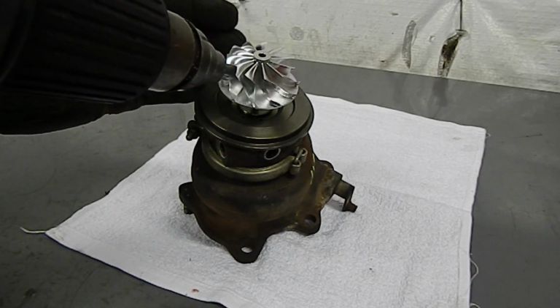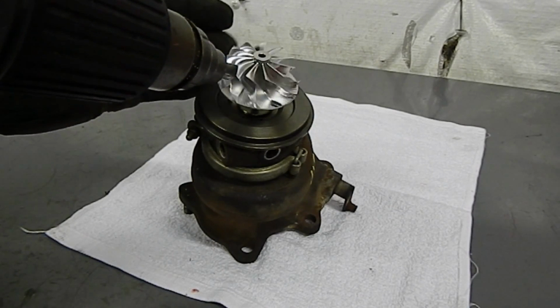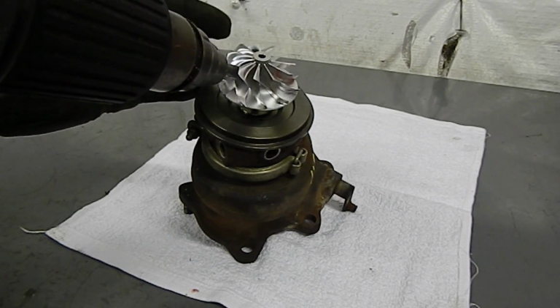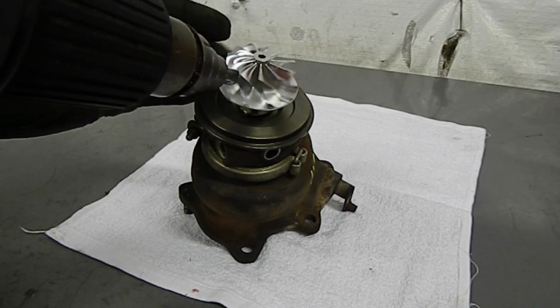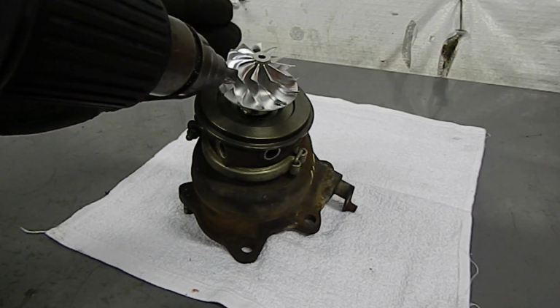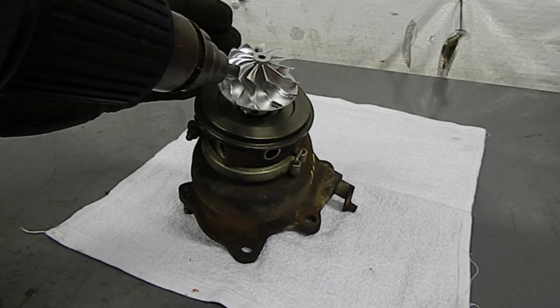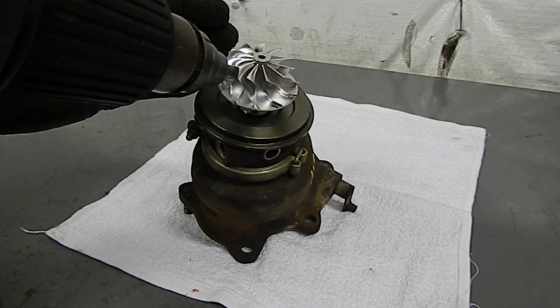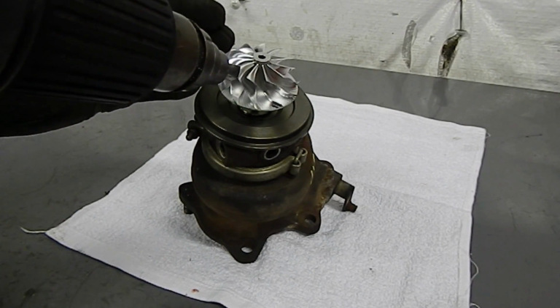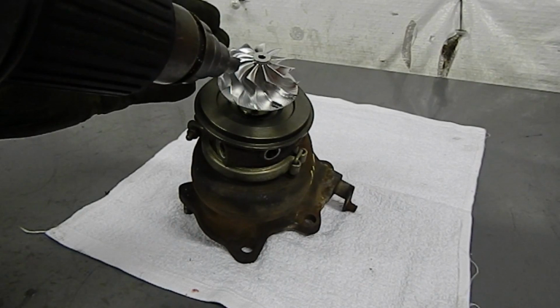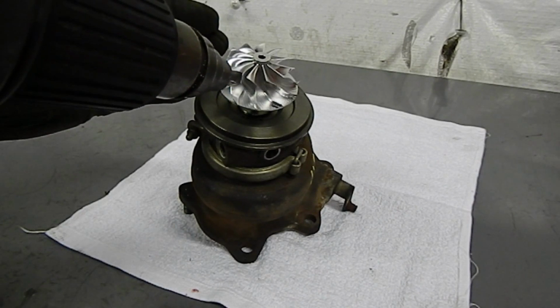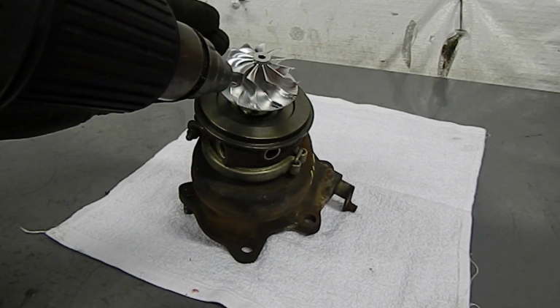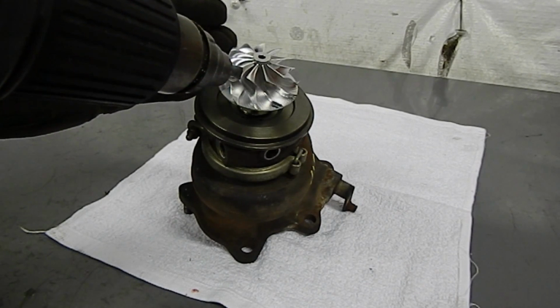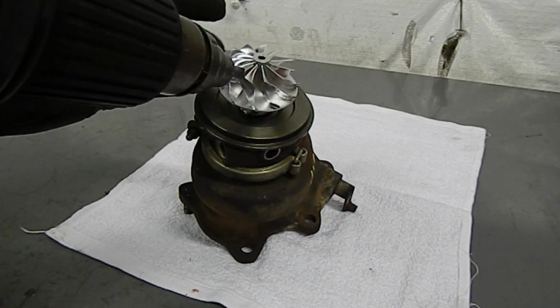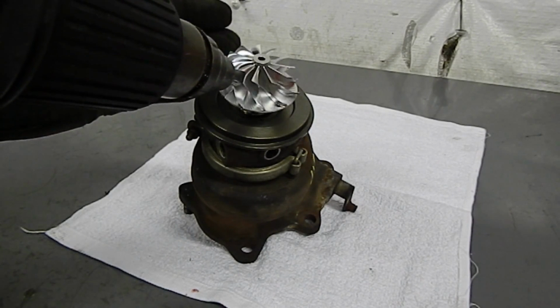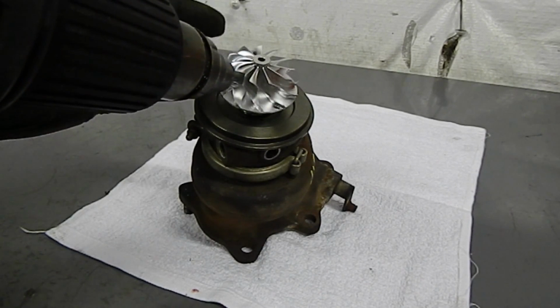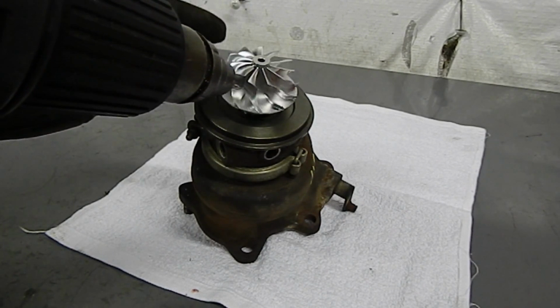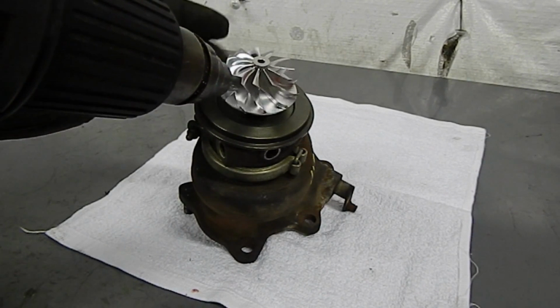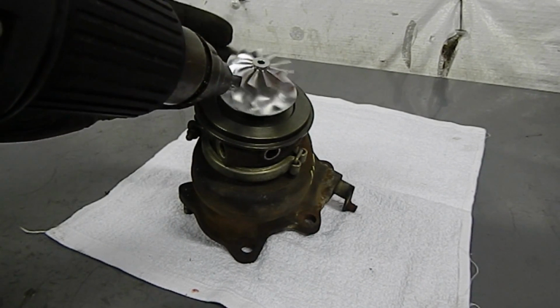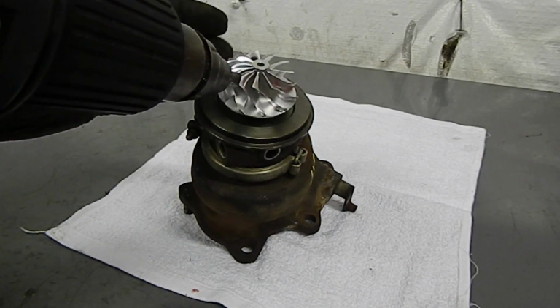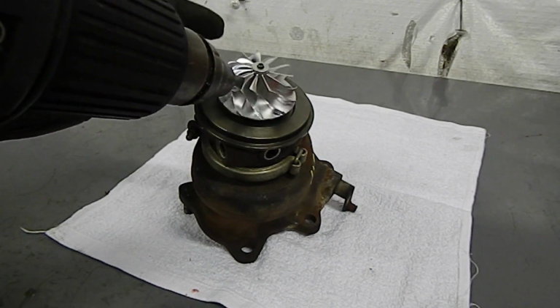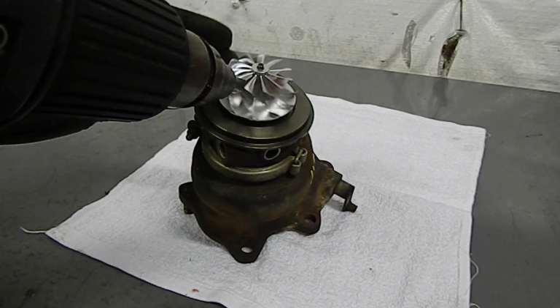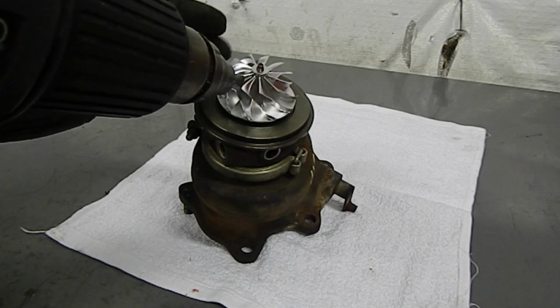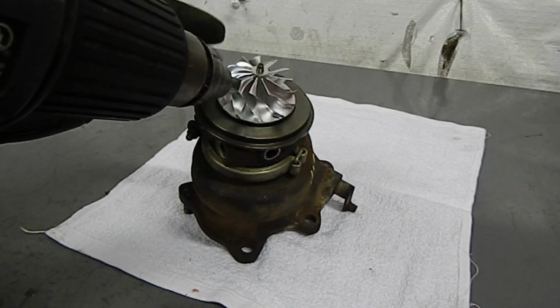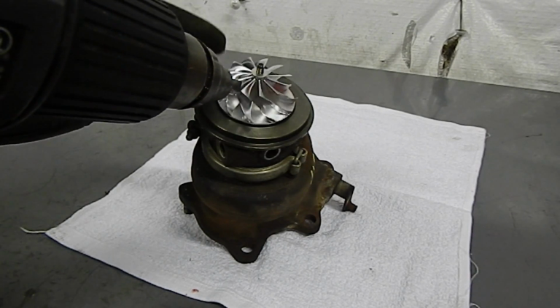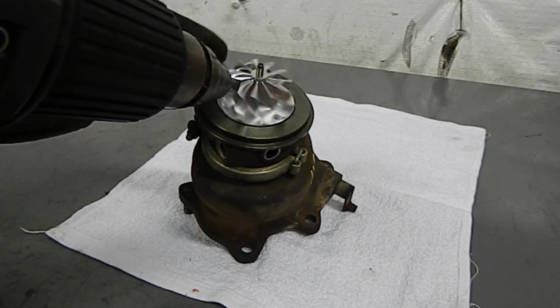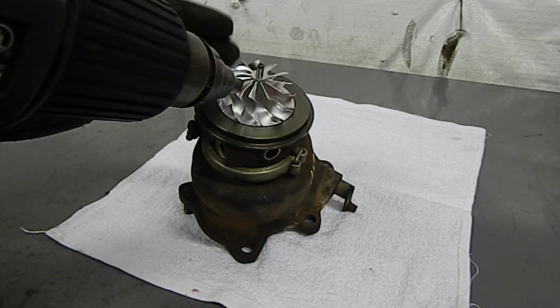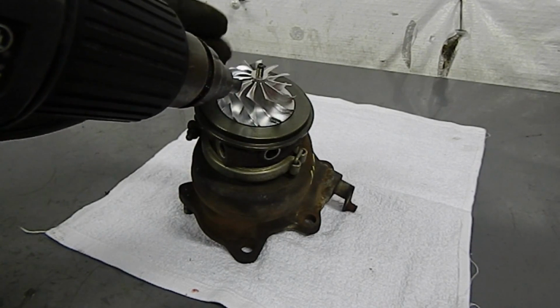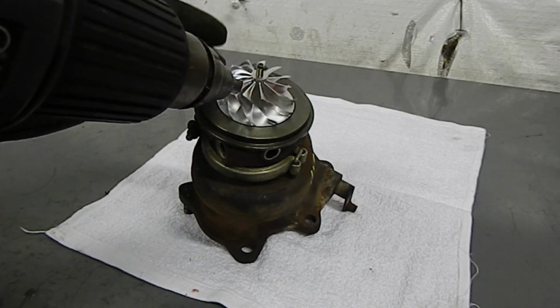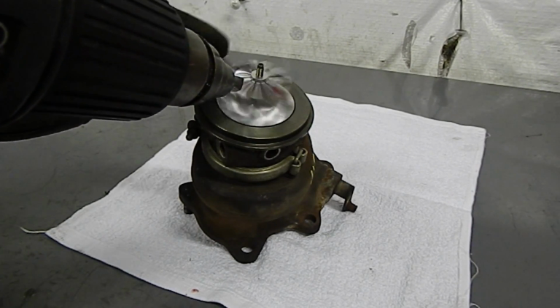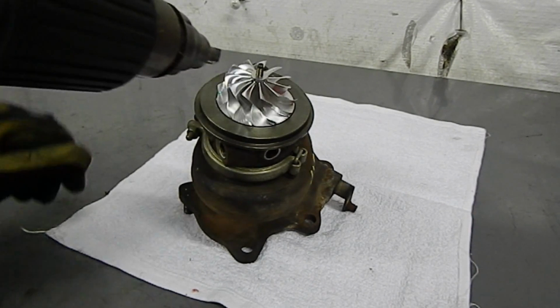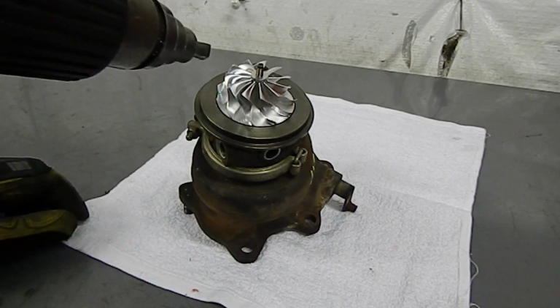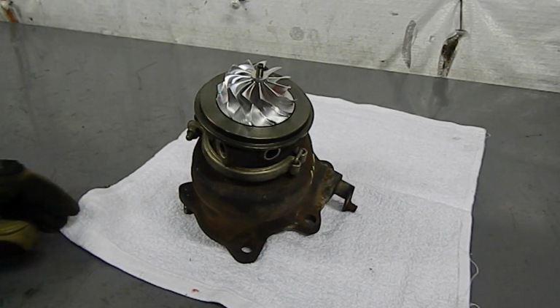As you start rotating it and get close, you'll see the compressor actually drop down onto the shaft. This can take a few minutes, so be patient. Once the compressor rotates and drops all the way down to the base of the CHRA, you're done — take the heat off and let it cool.